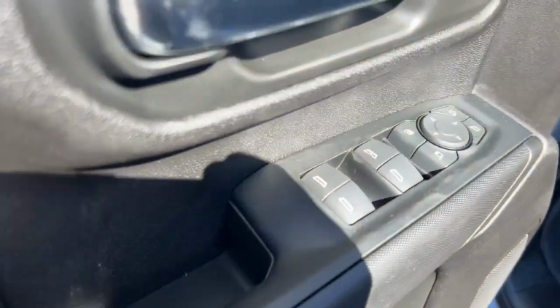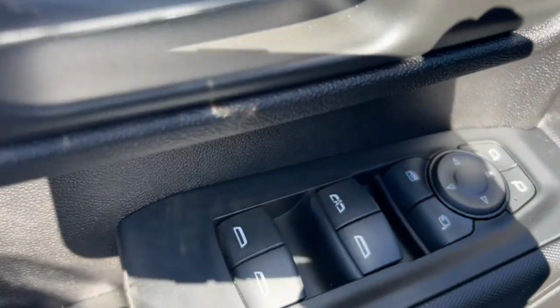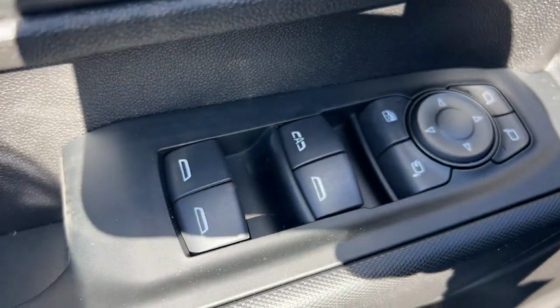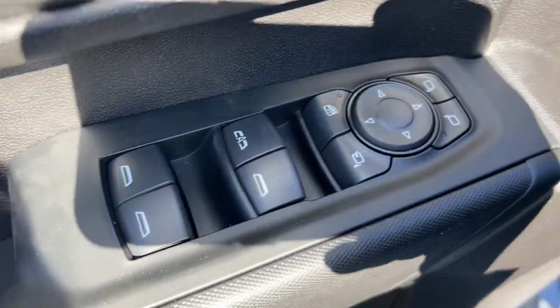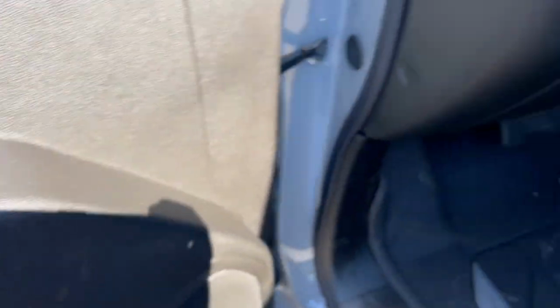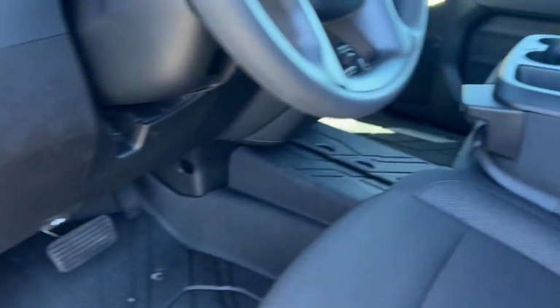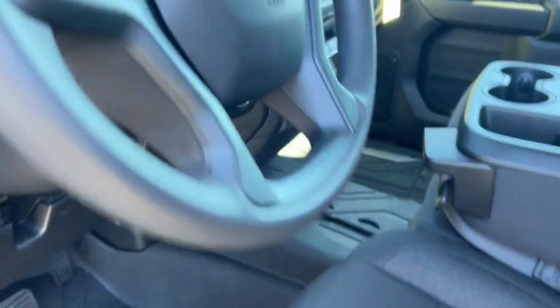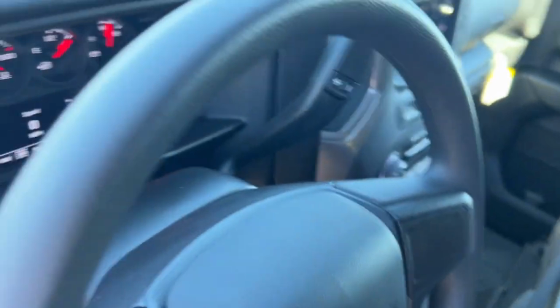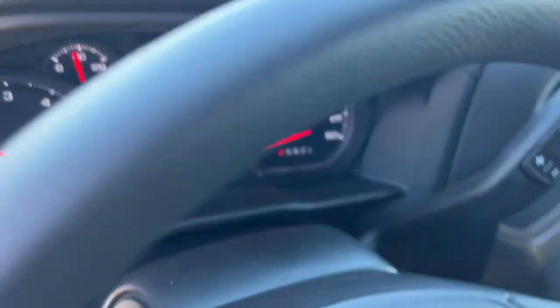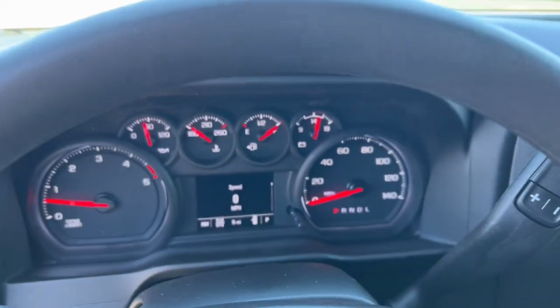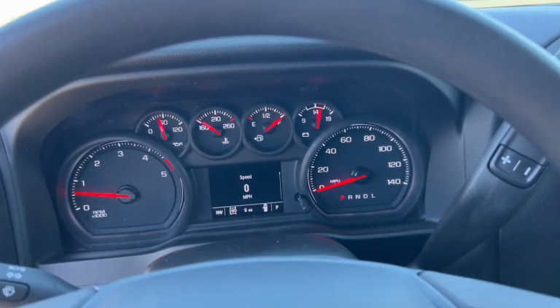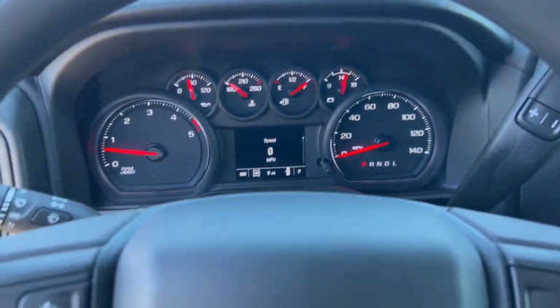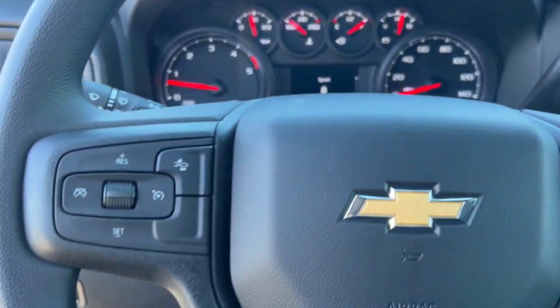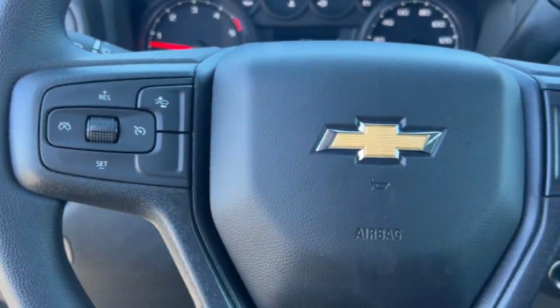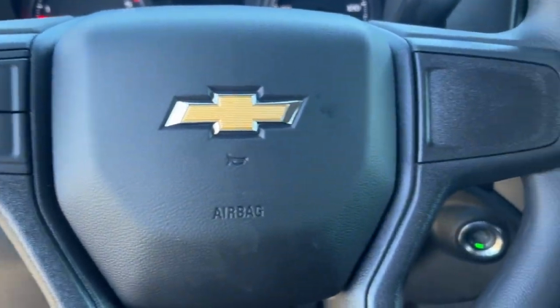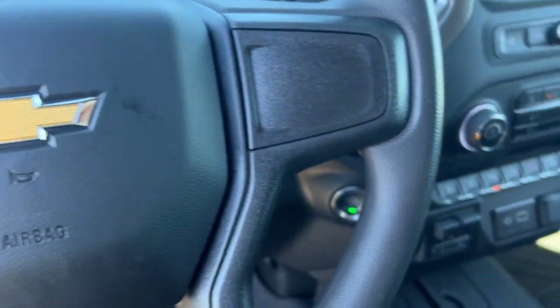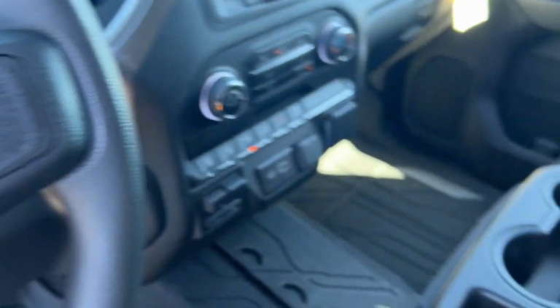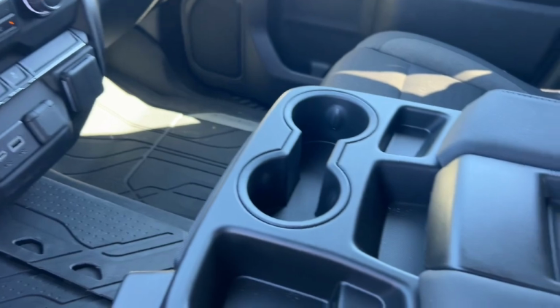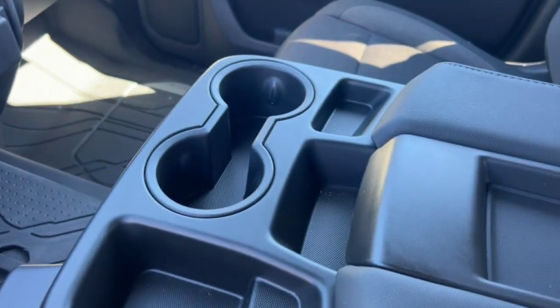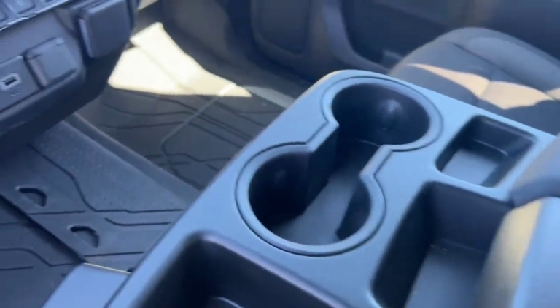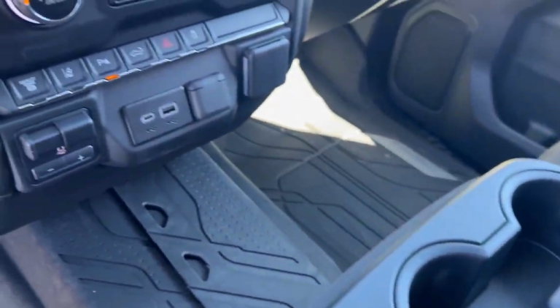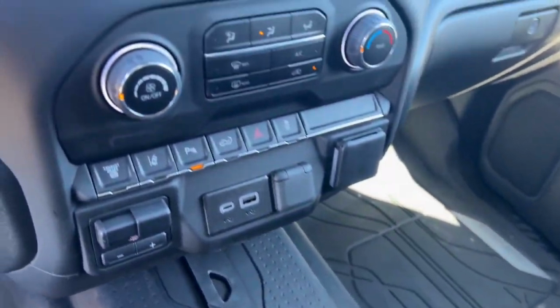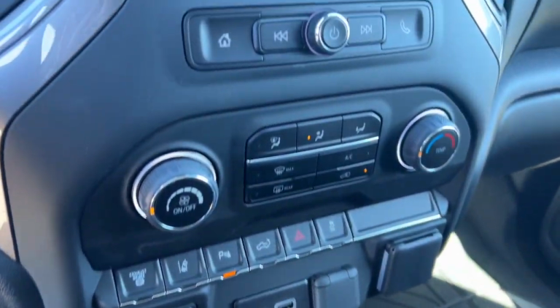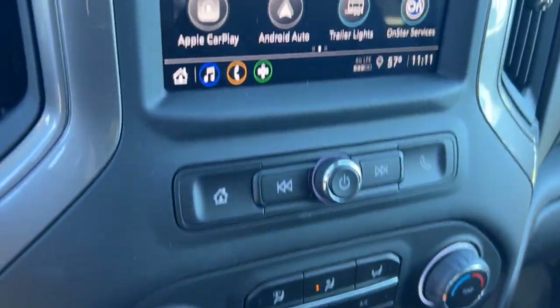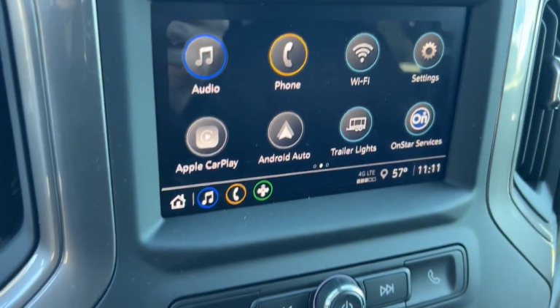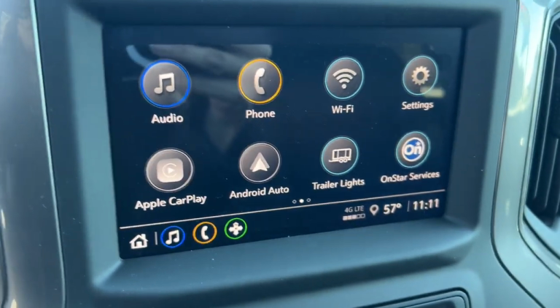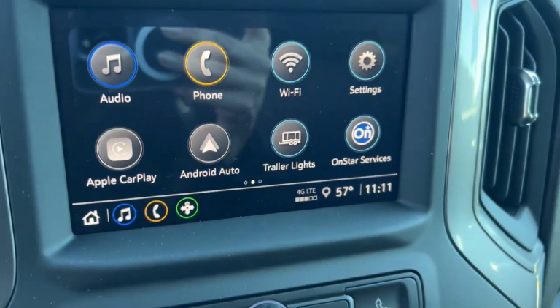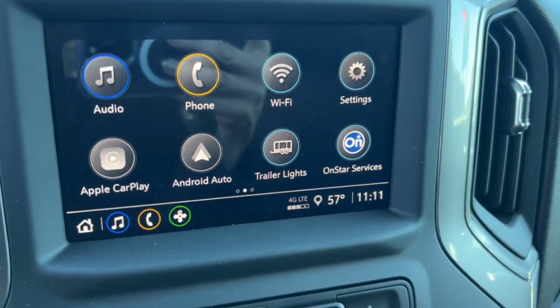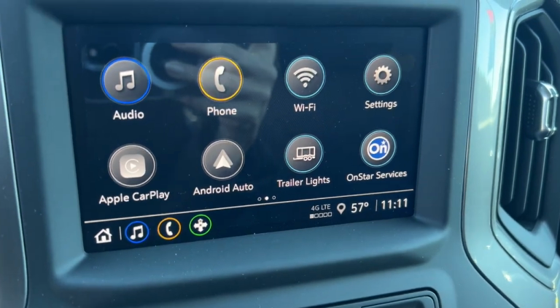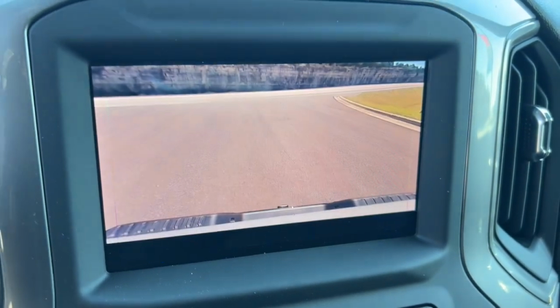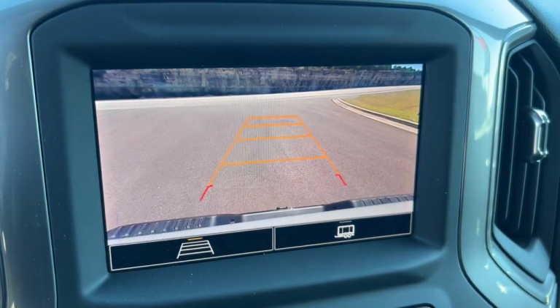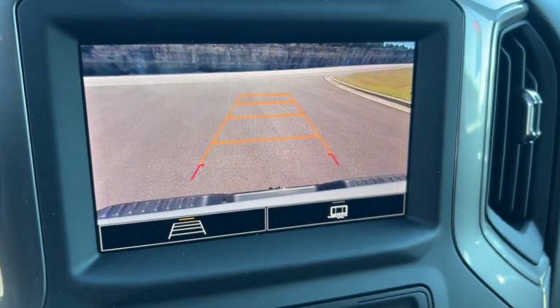Wireless Apple CarPlay and/or Android Auto. Intelligent Auto On-Off High Beams. Pre-Collision System. Lane Departure Warning. V8 Engine. Keyless Entry. Remote Engine Start. Satellite Radio. Four-Wheel Drive. Keyless Start.